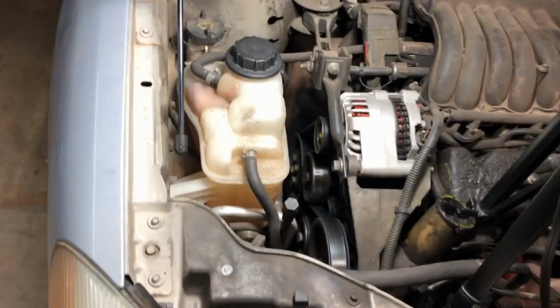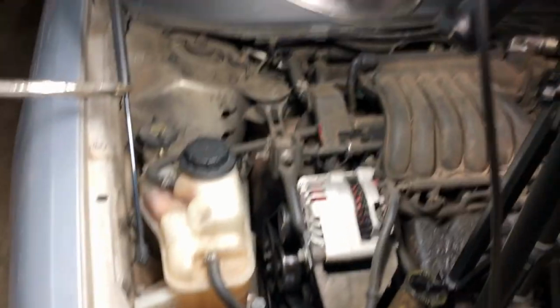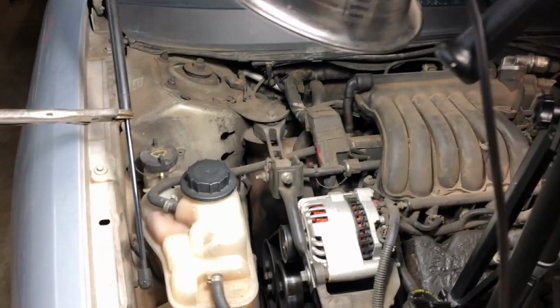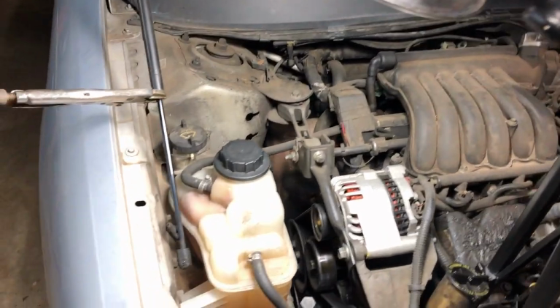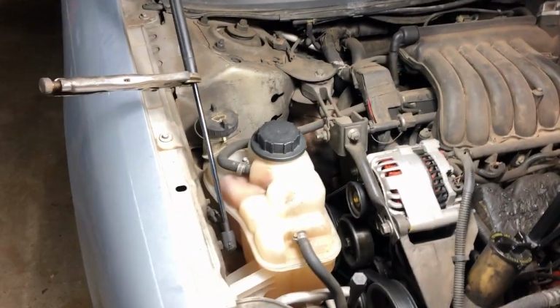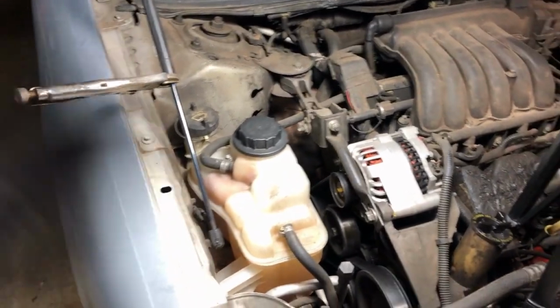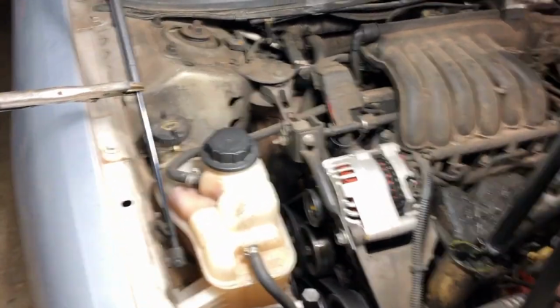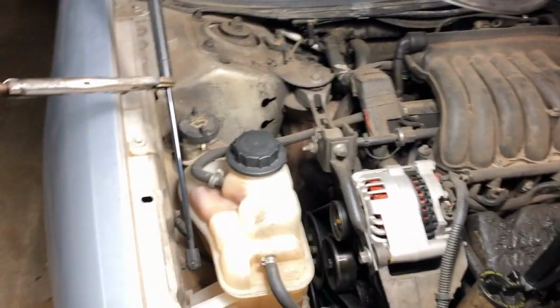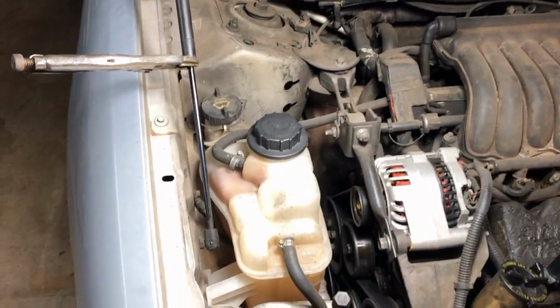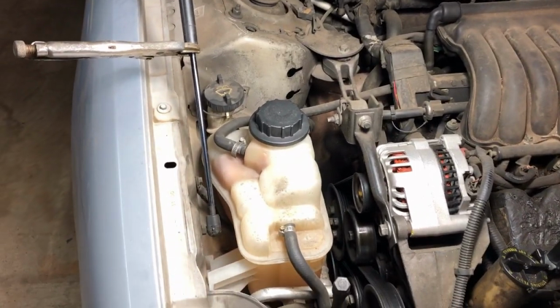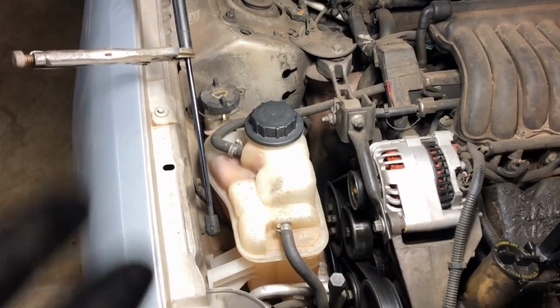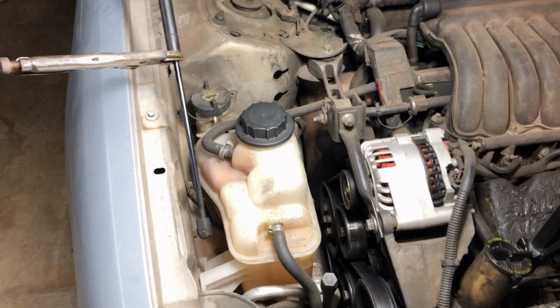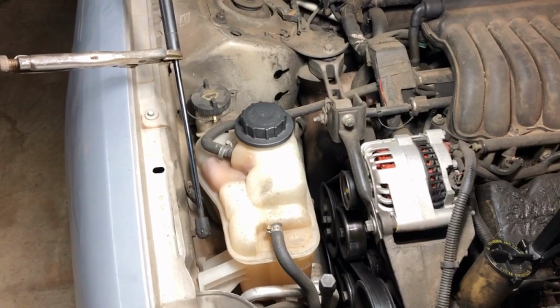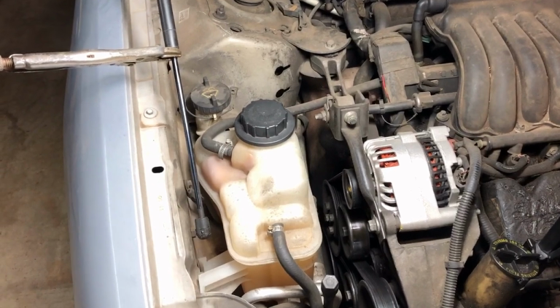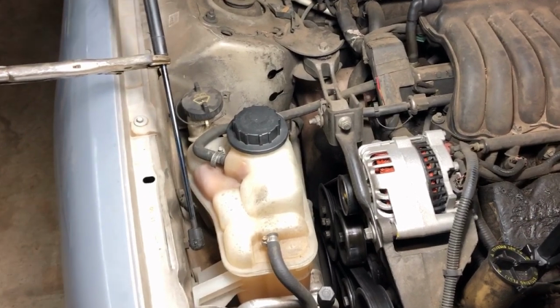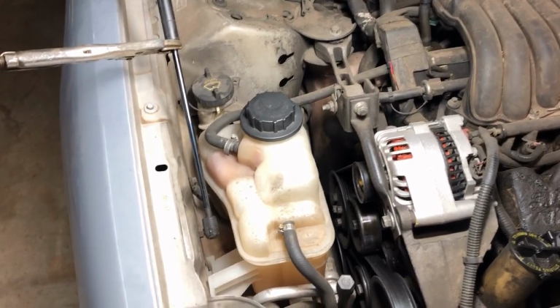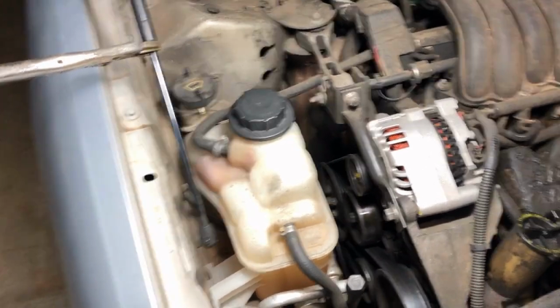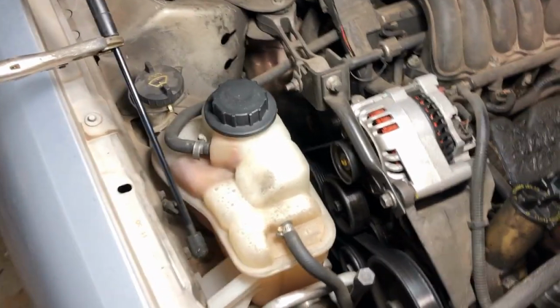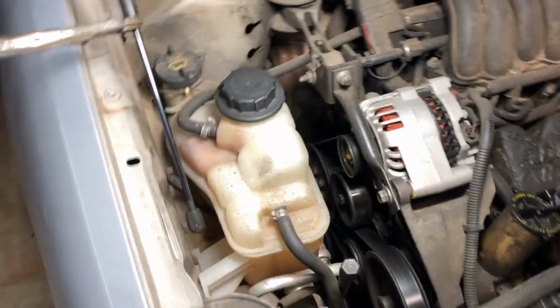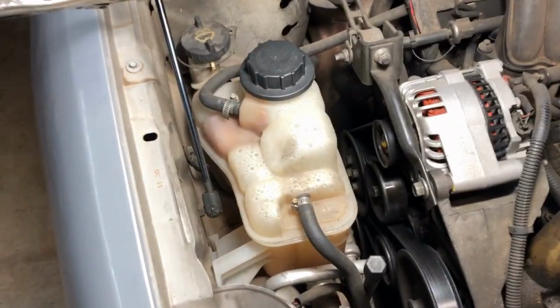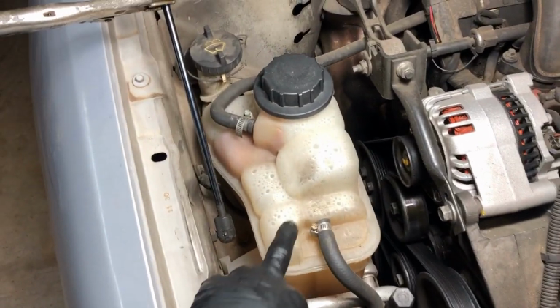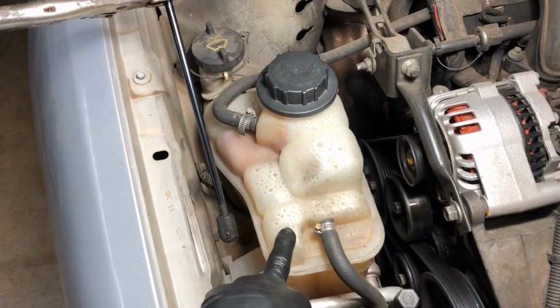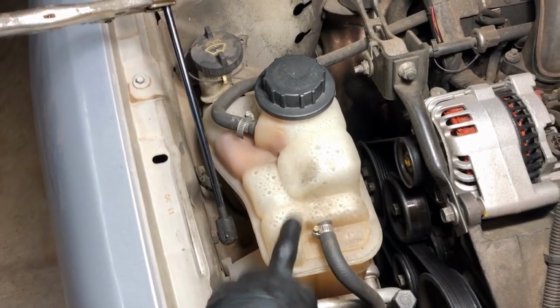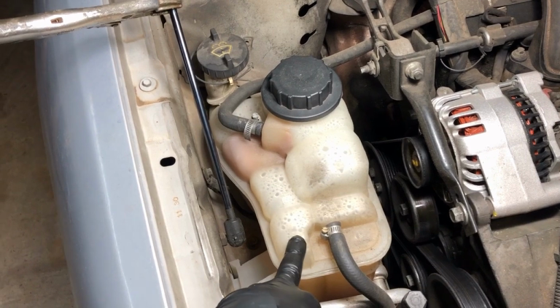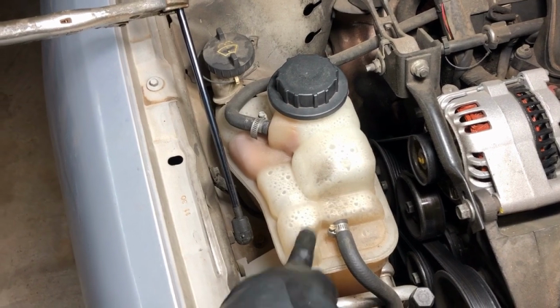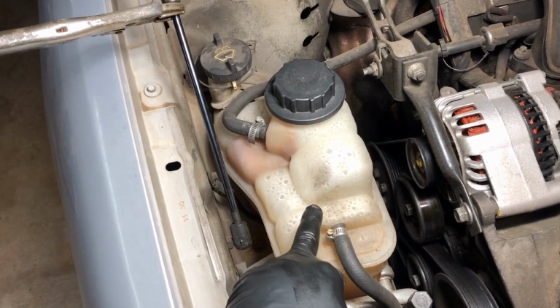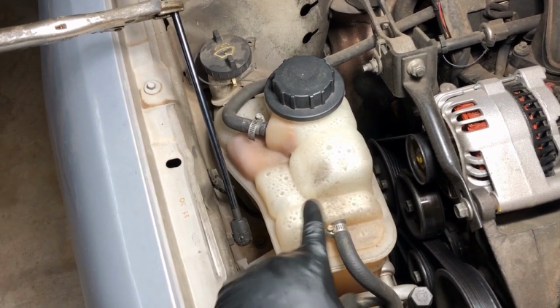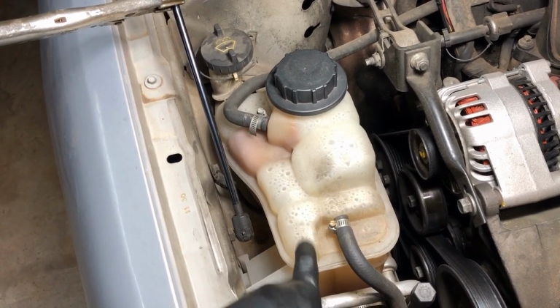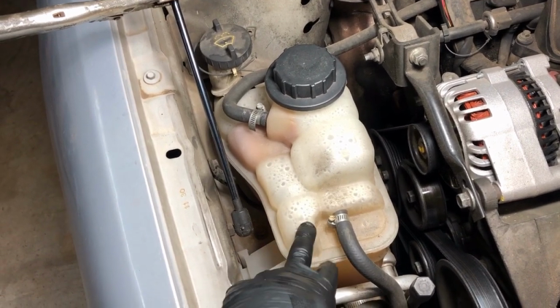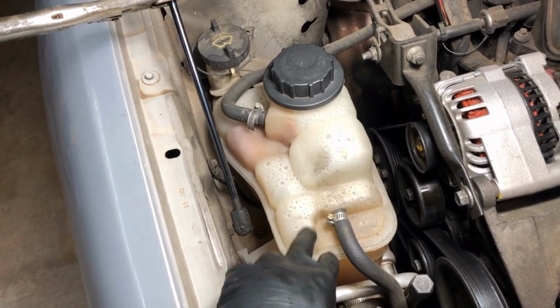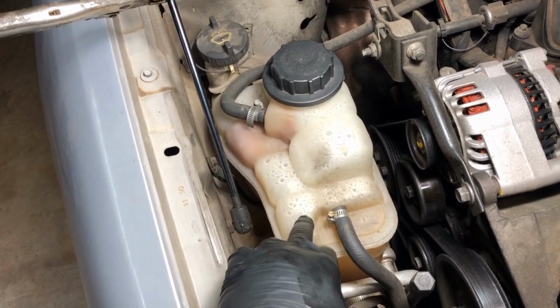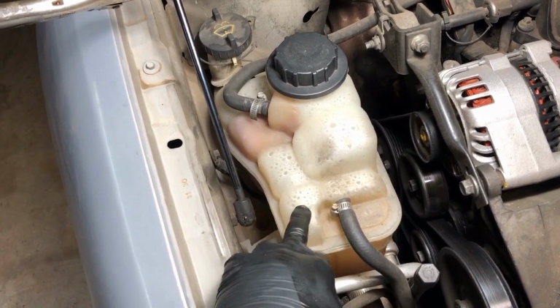We're underneath the hood right now in the engine compartment, and I just want to show you what we're going to do — what the game plan is. This is our coolant reservoir, or on Fords they call them degas bottles.